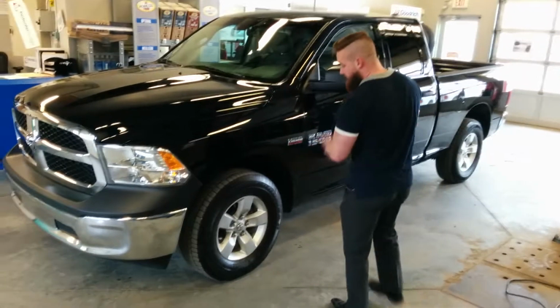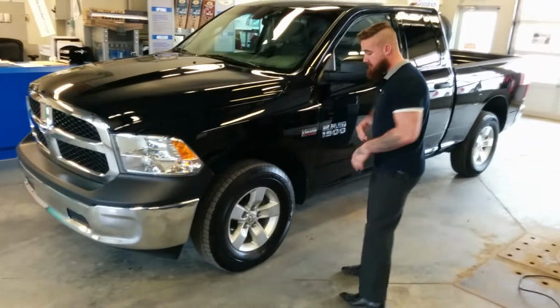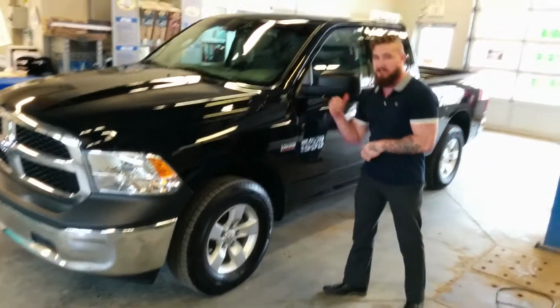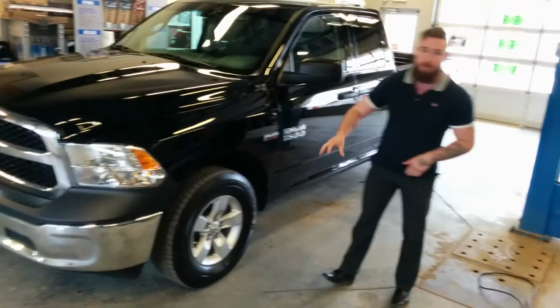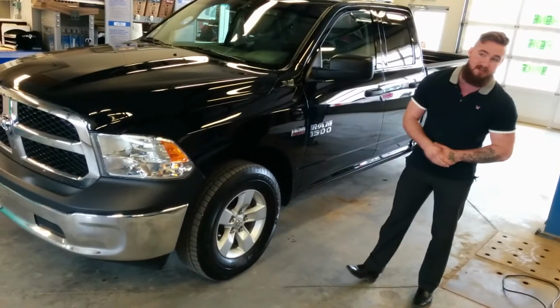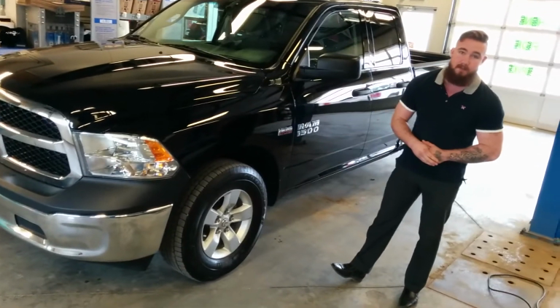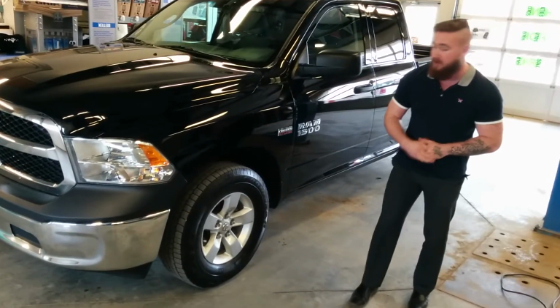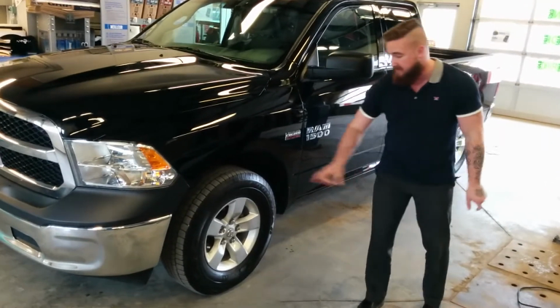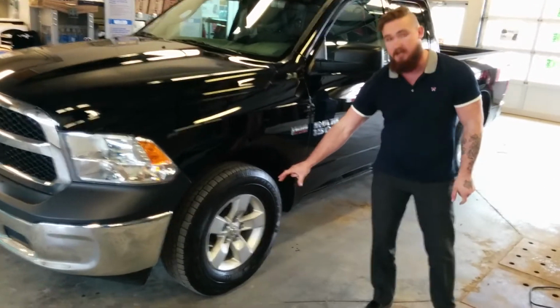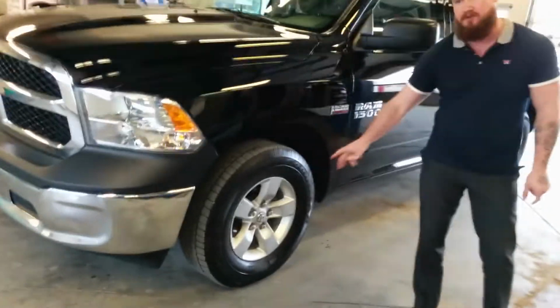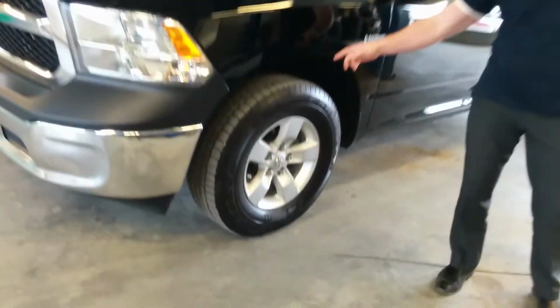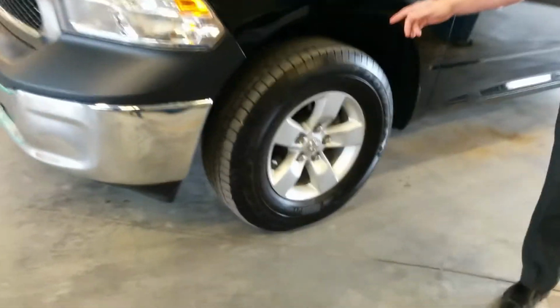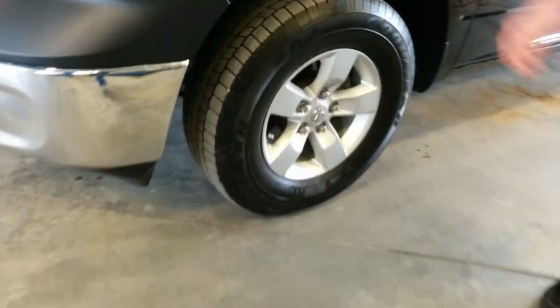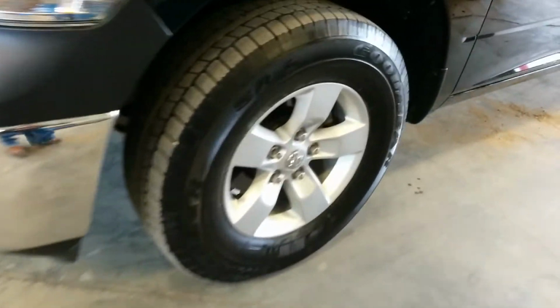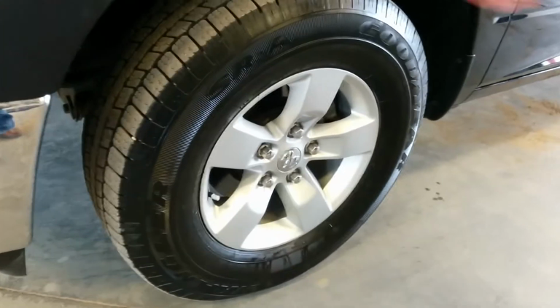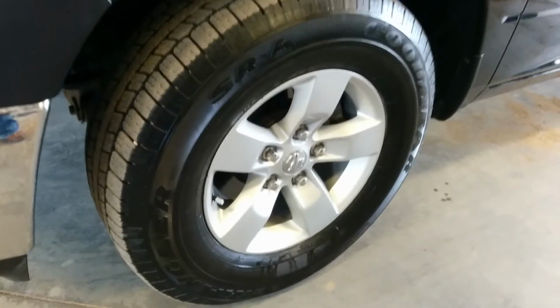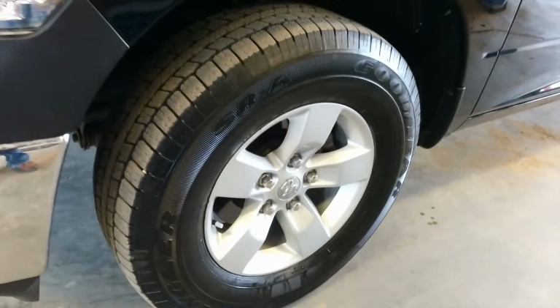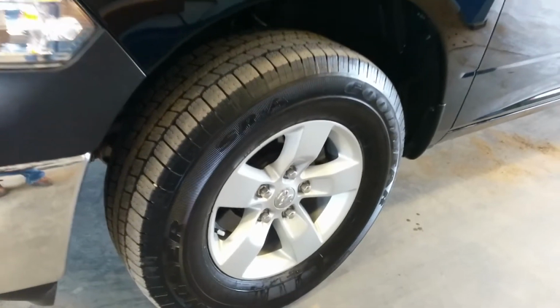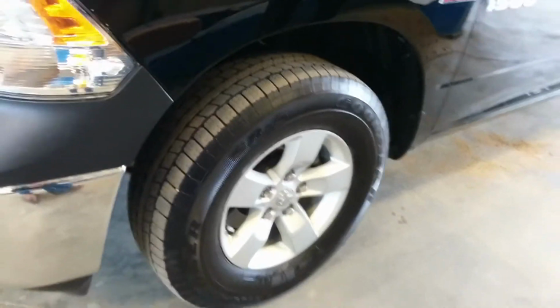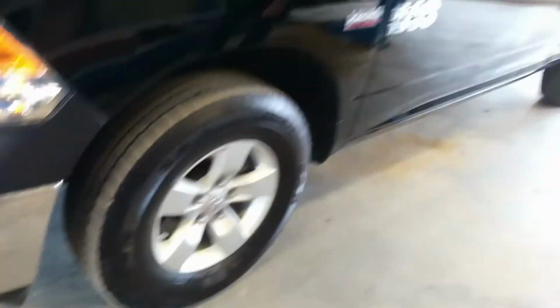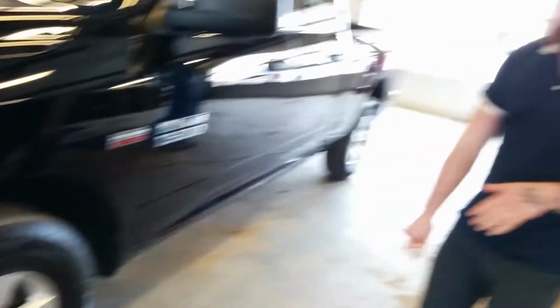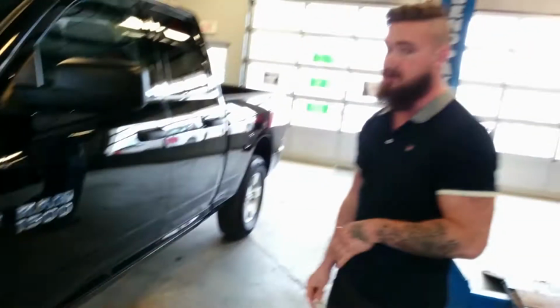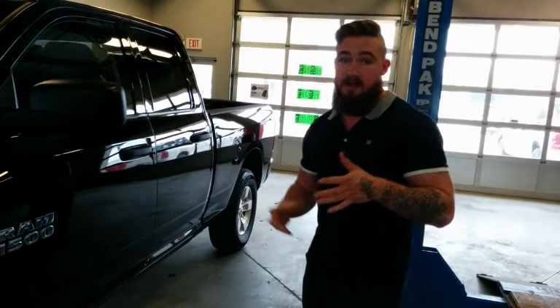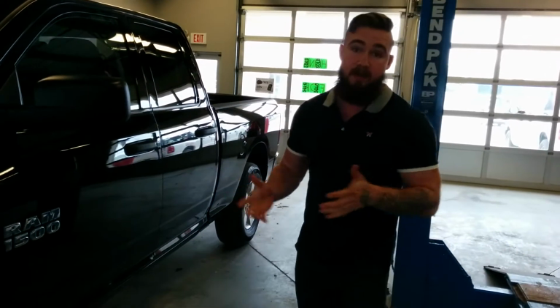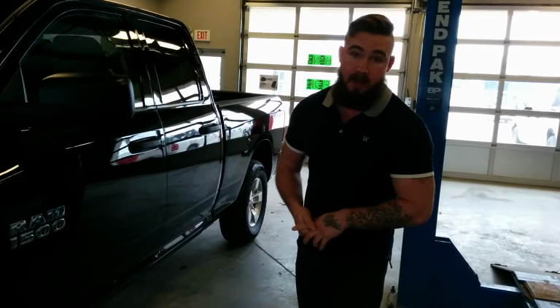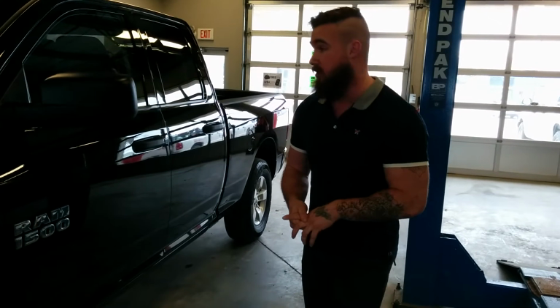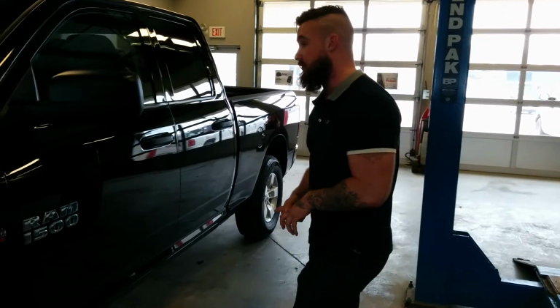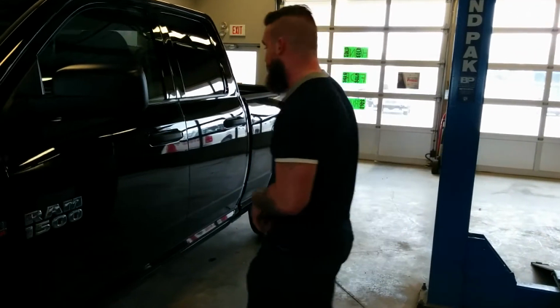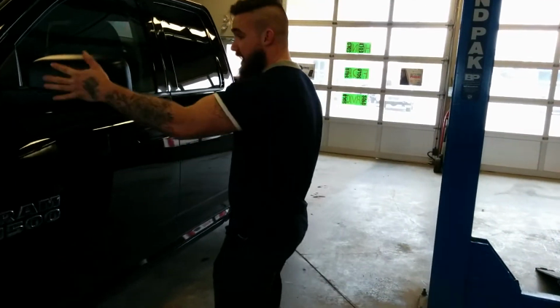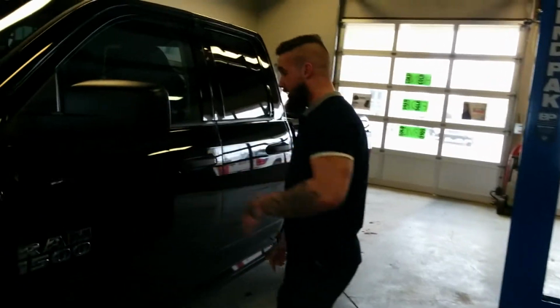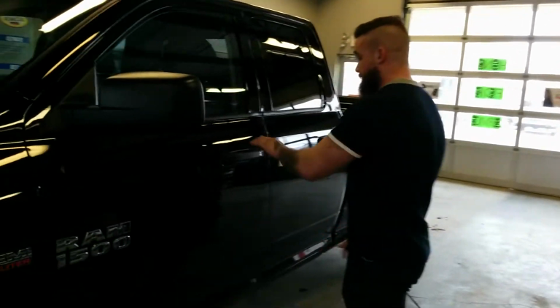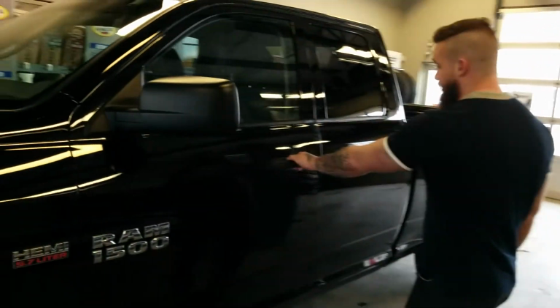You've got the wheels nice and shined up for you. It's a 17 inch rim with a Goodyear Wrangler tire — probably about 90% tread left on that tire. You're not gonna have to worry about changing that for at least a season or two depending on how many miles you put on per year. Blacked out mirrors here as well.